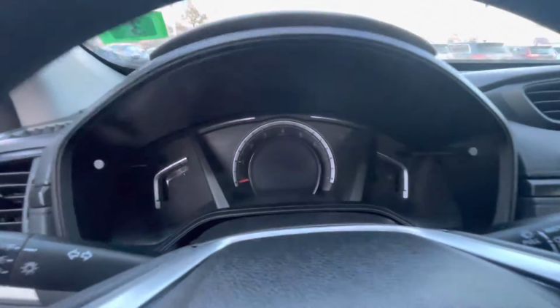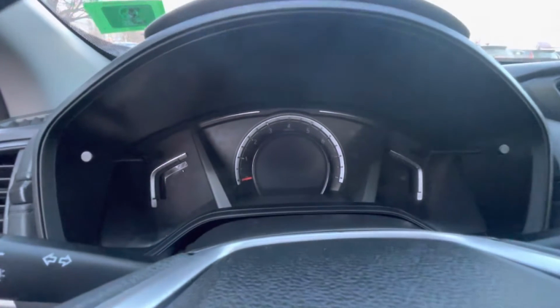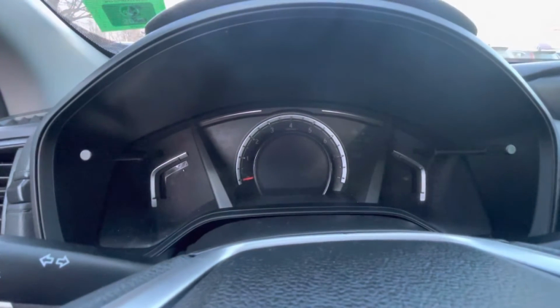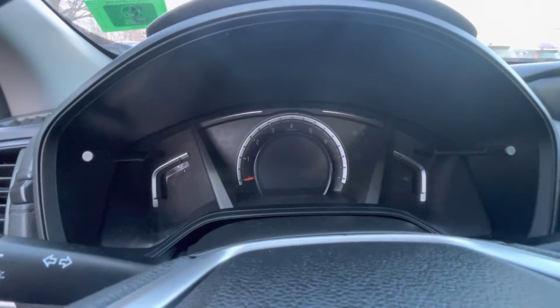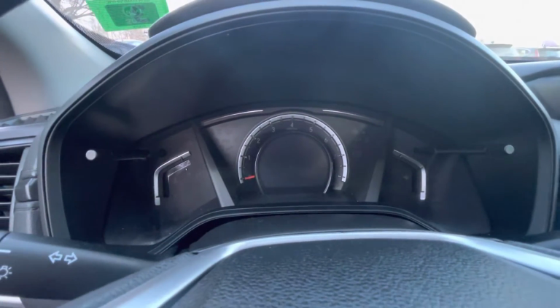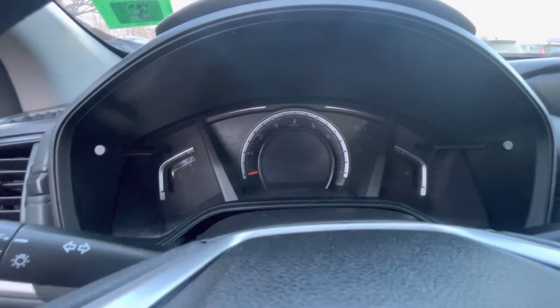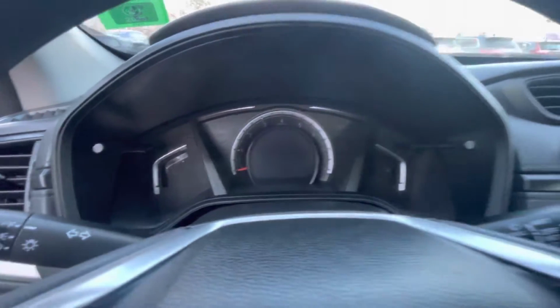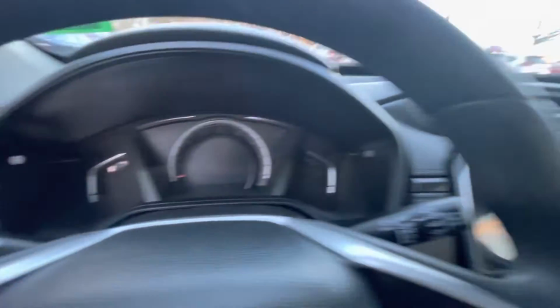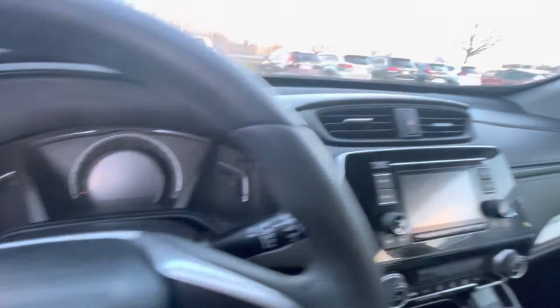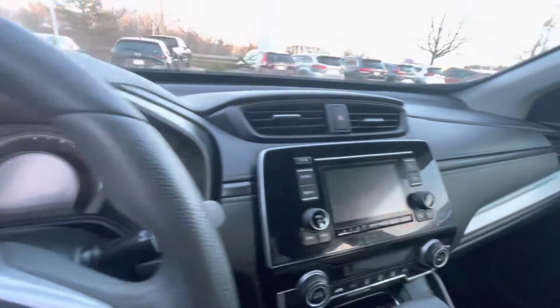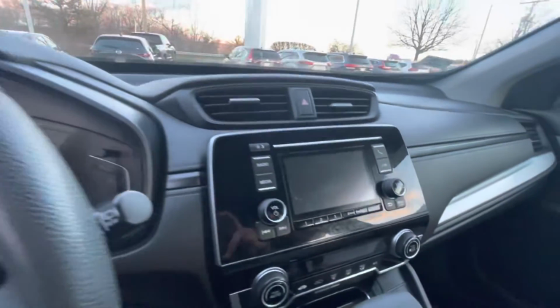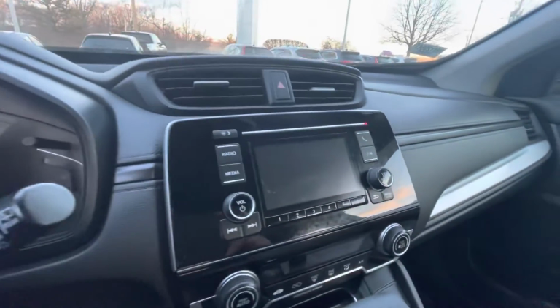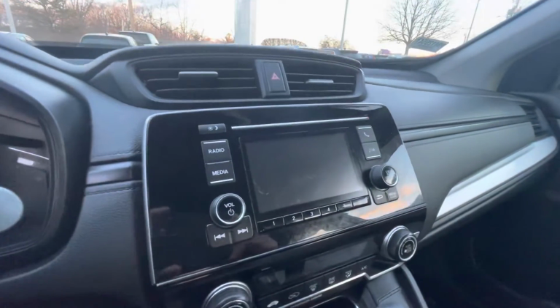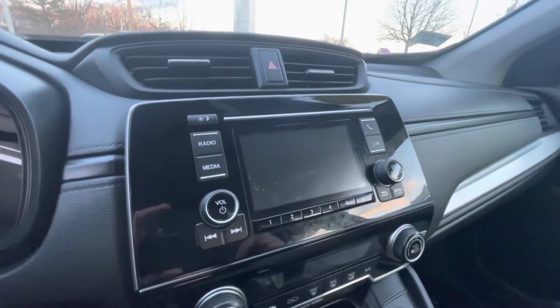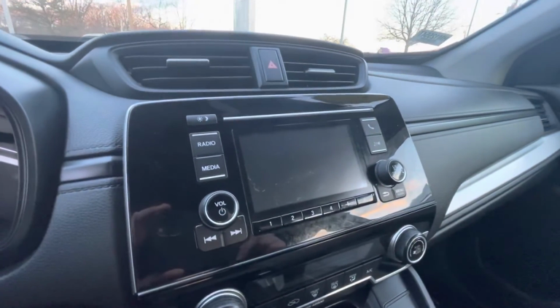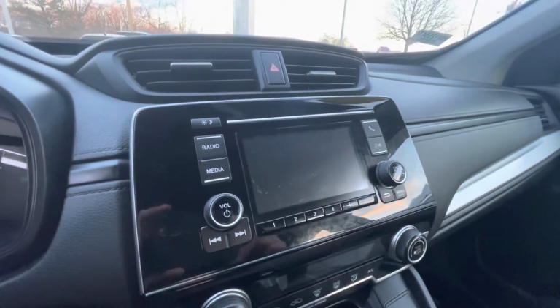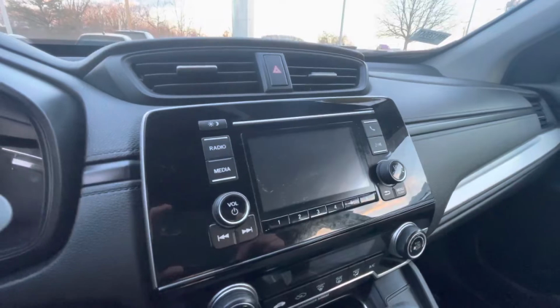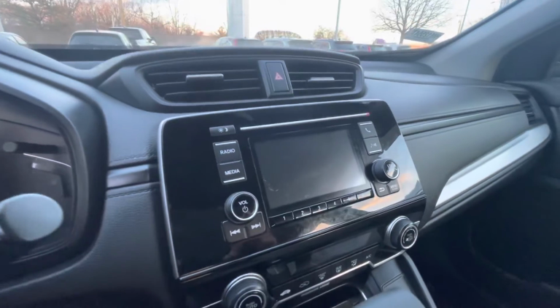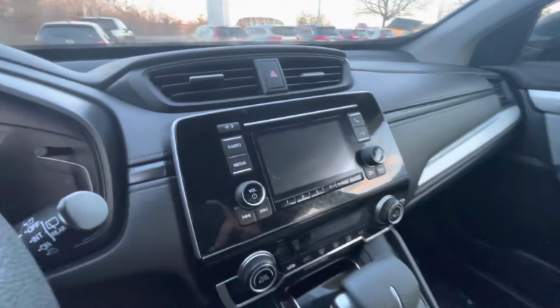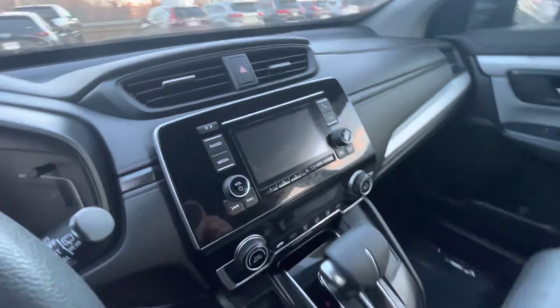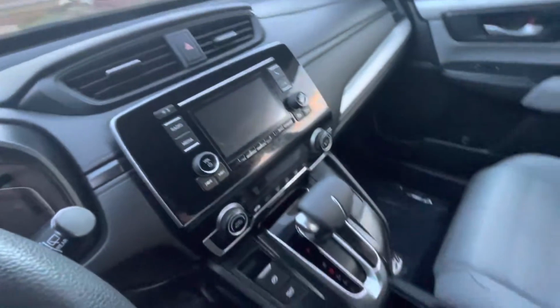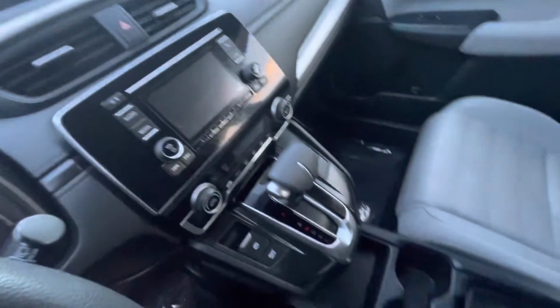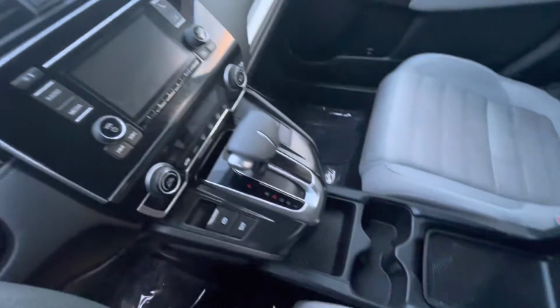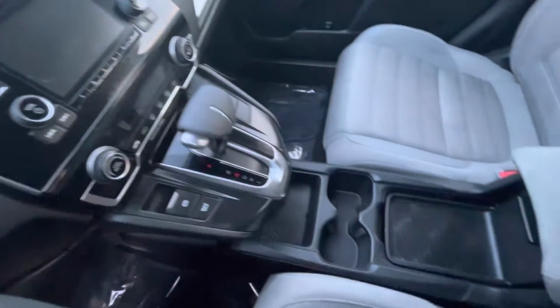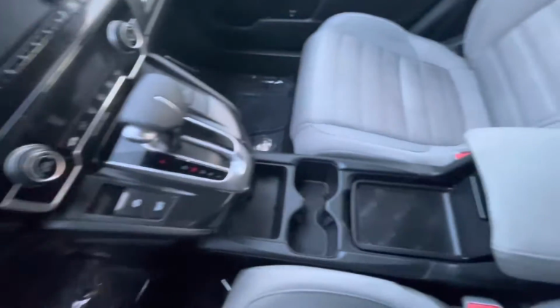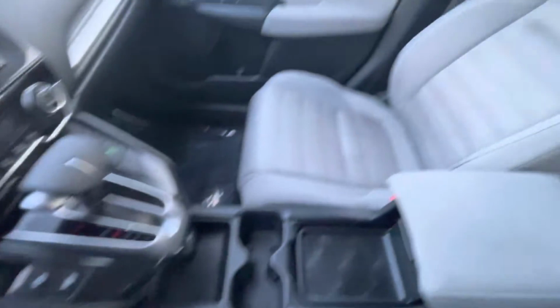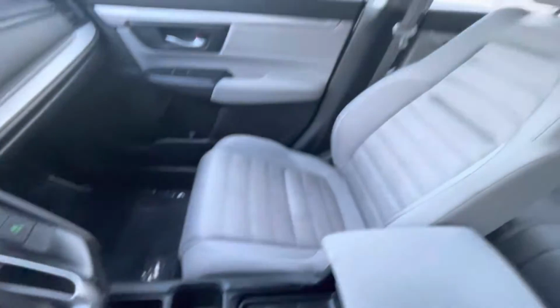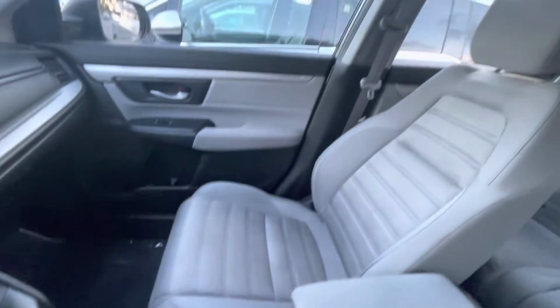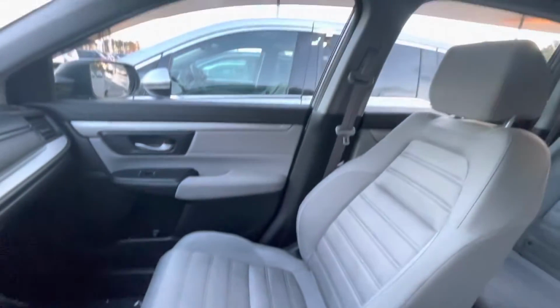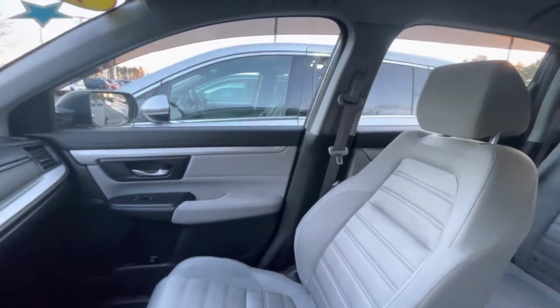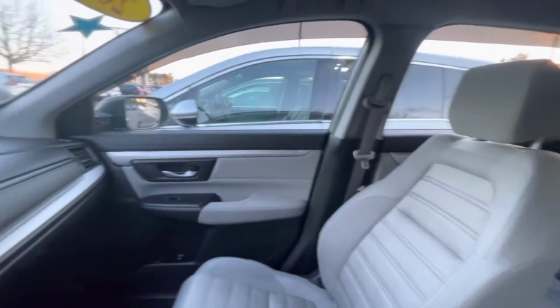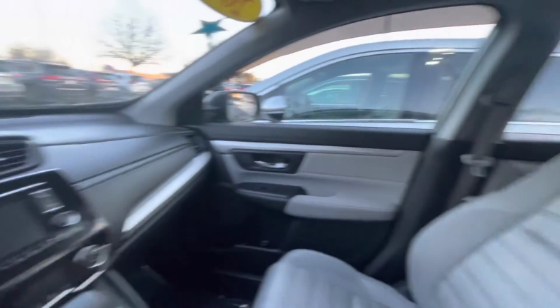Give you a good look at the speedometer area up here. You've got your infotainment center with Bluetooth connectivity, and these seats are super comfortable, by the way.